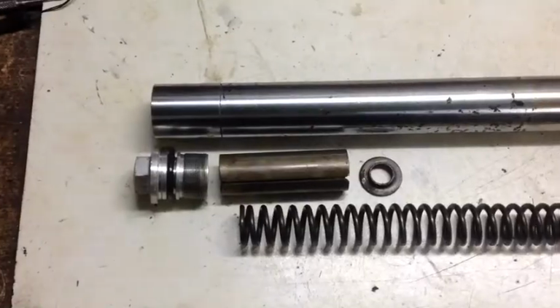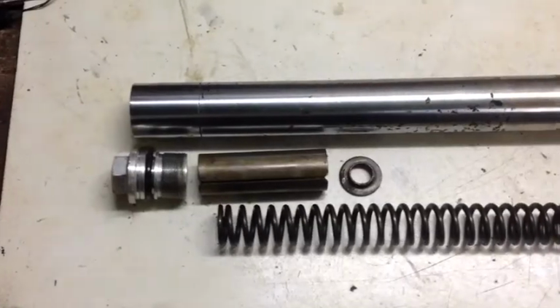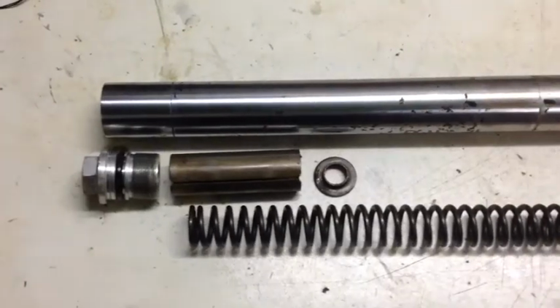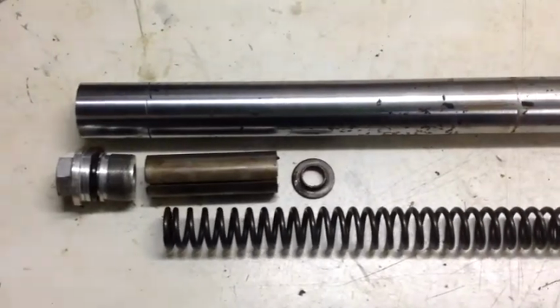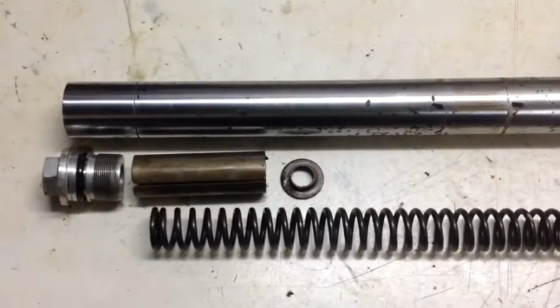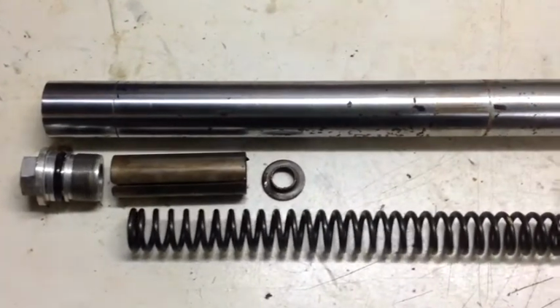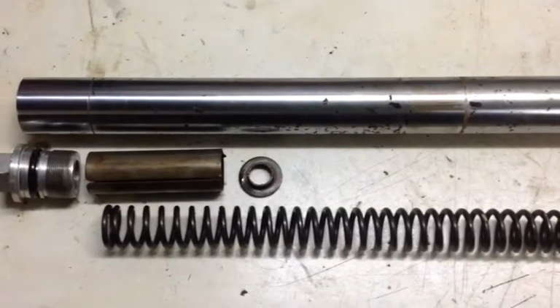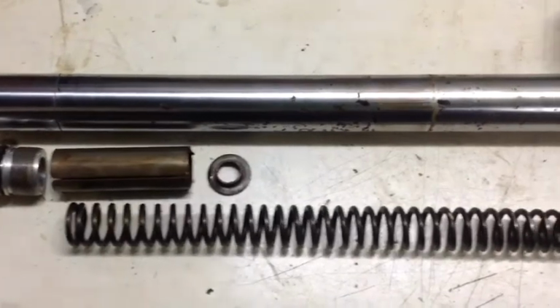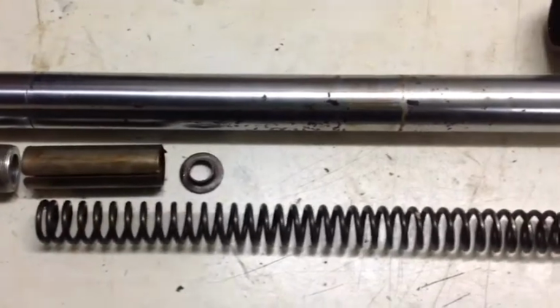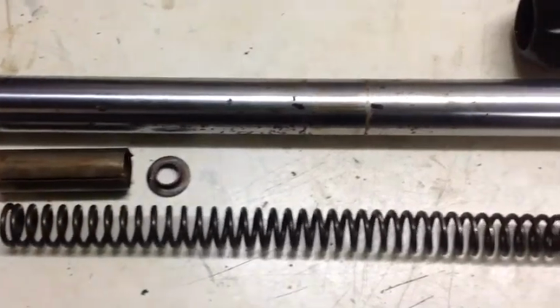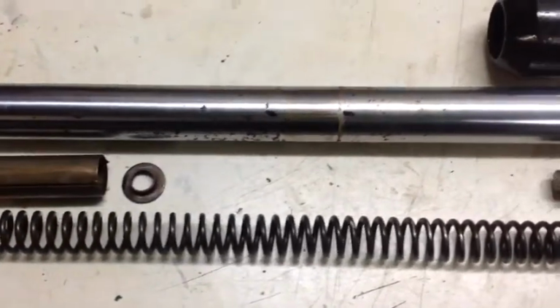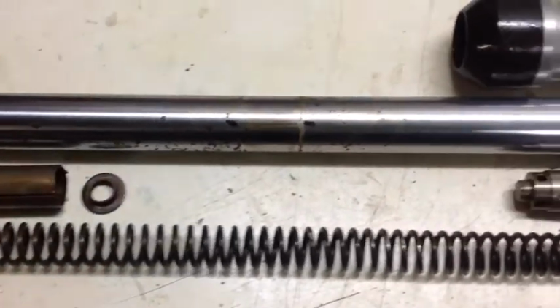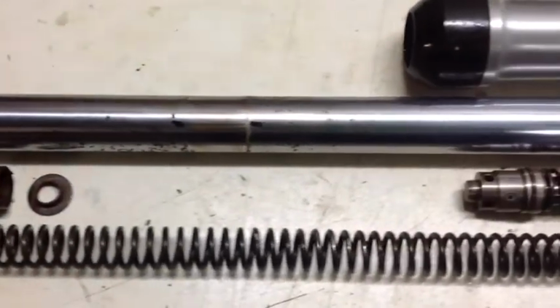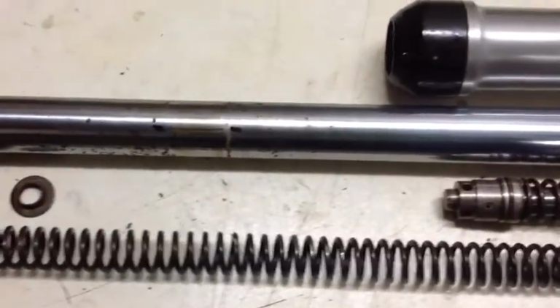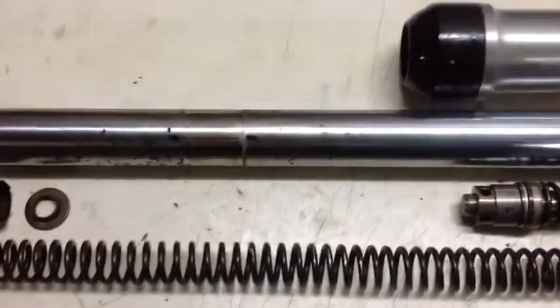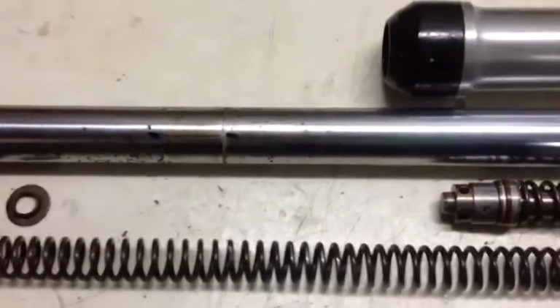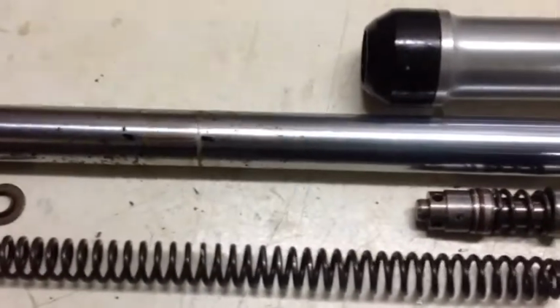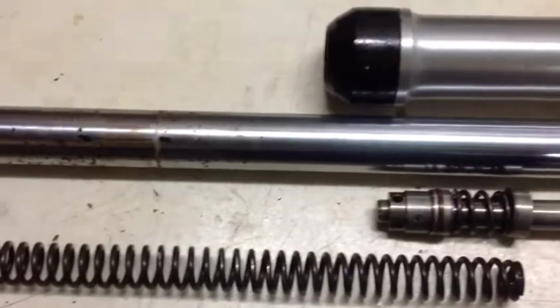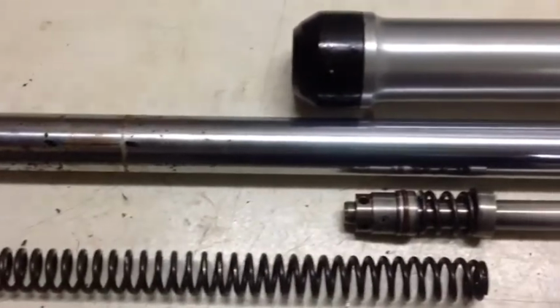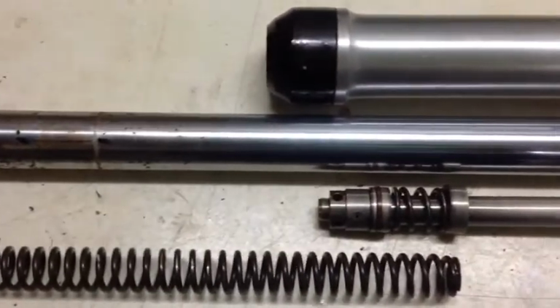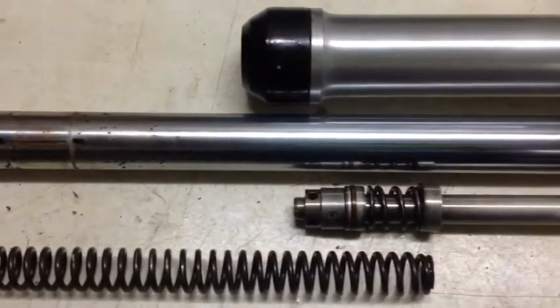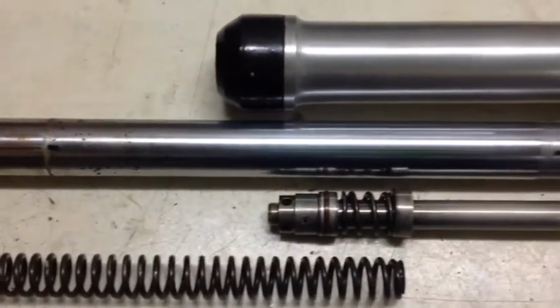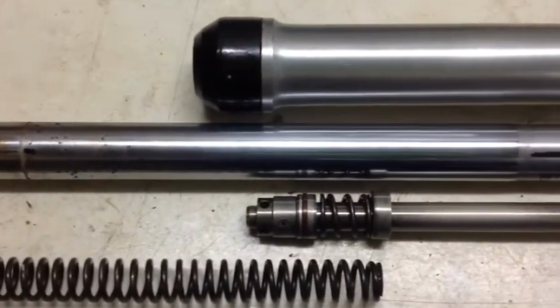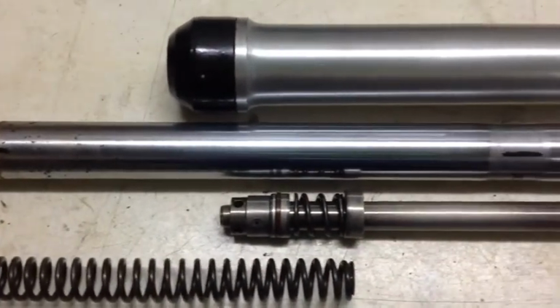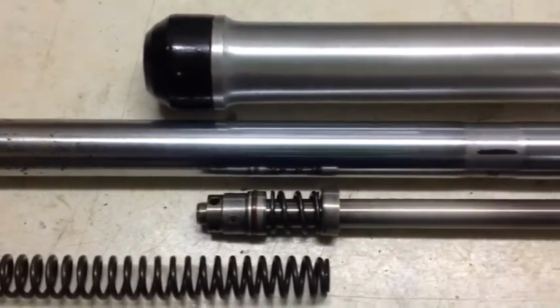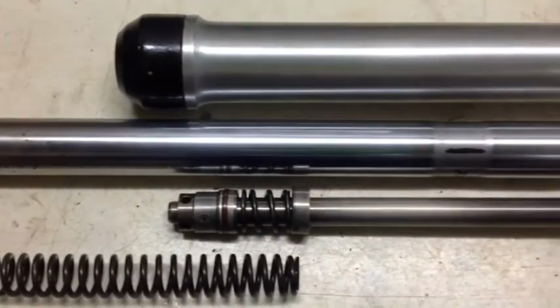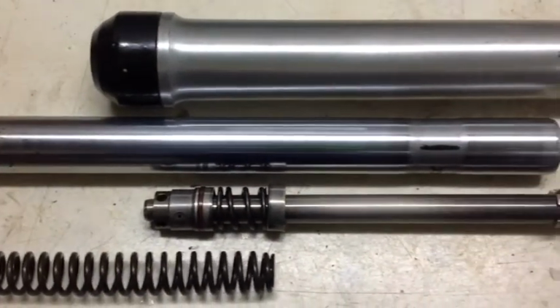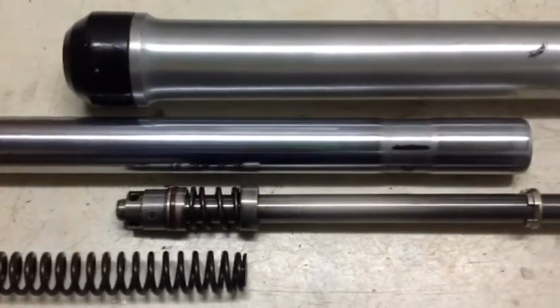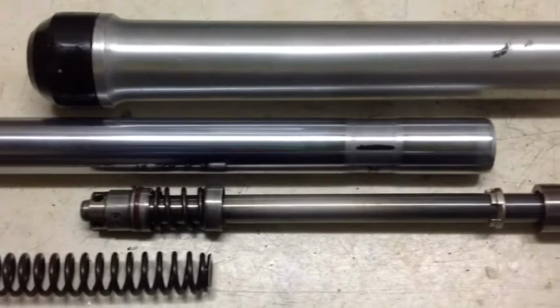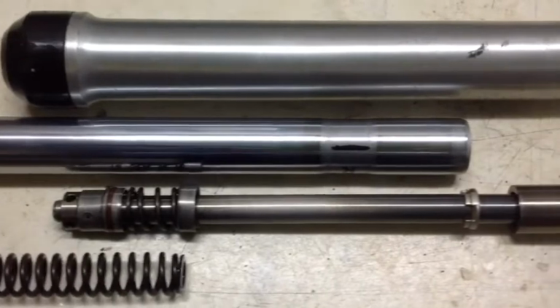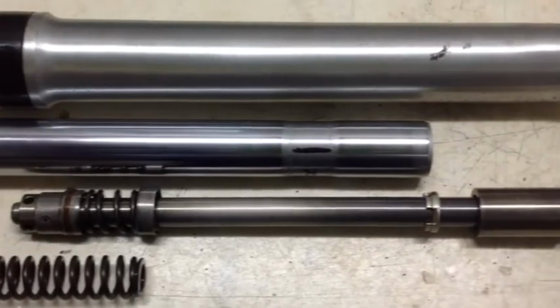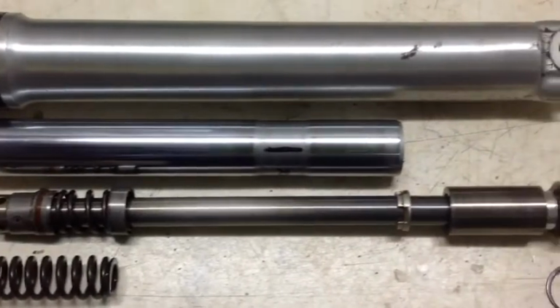To get that bolt out, it basically relies on spring tension — by maximising the spring tension you're maximising the push against there, and that's how you get it out. It's not too complicated once you've got it out, and putting it back together is just the reverse.